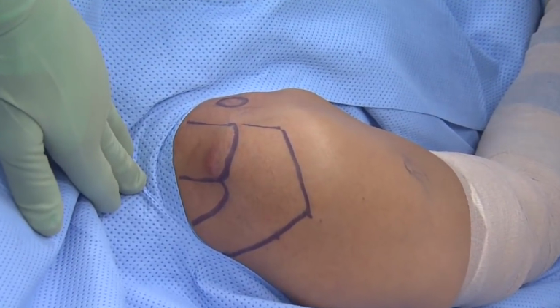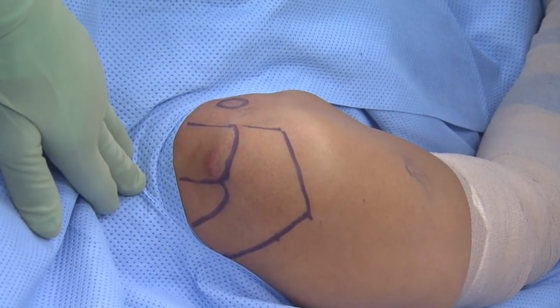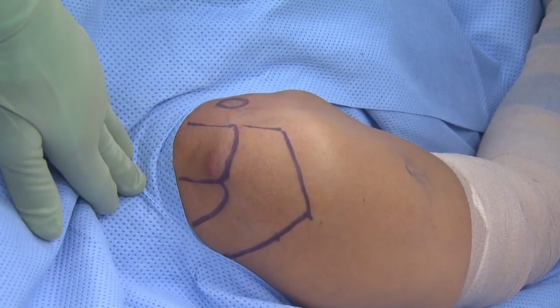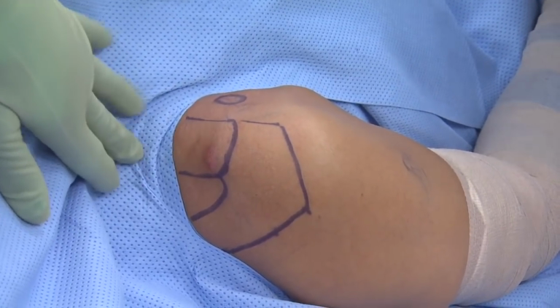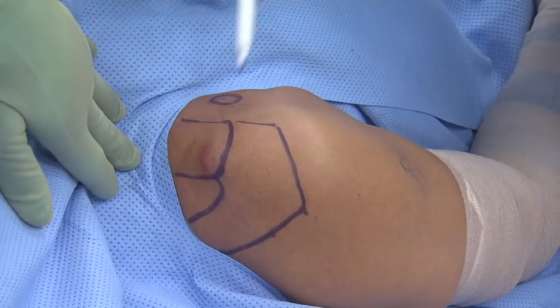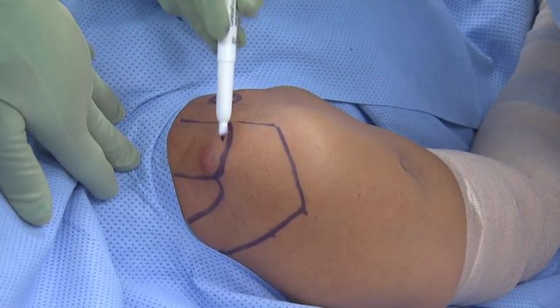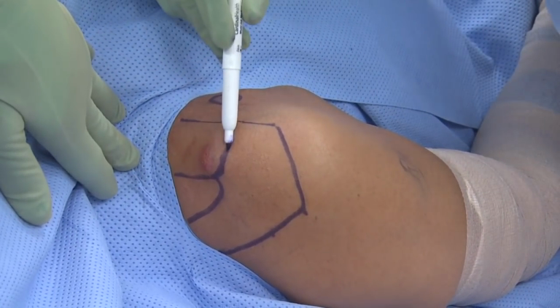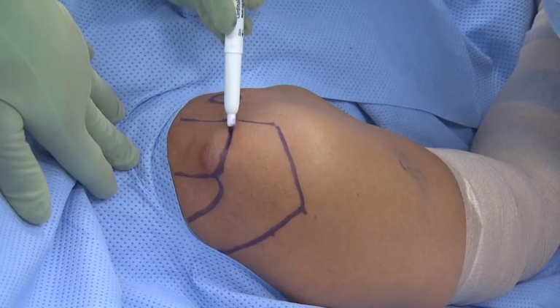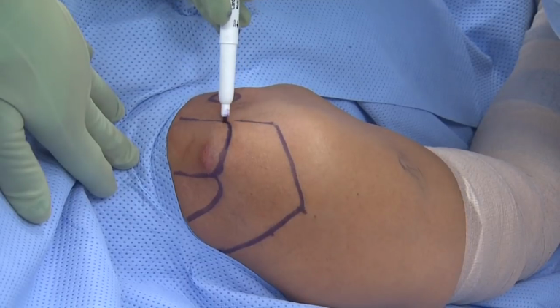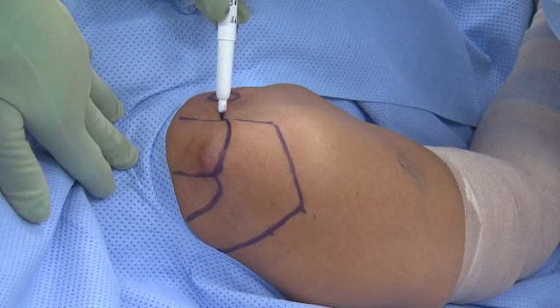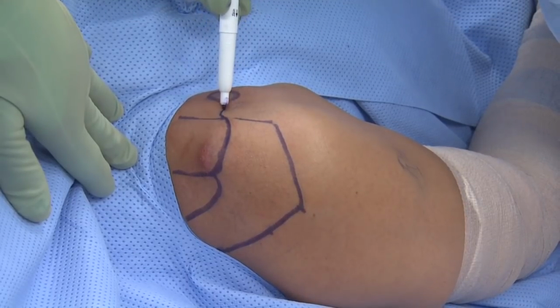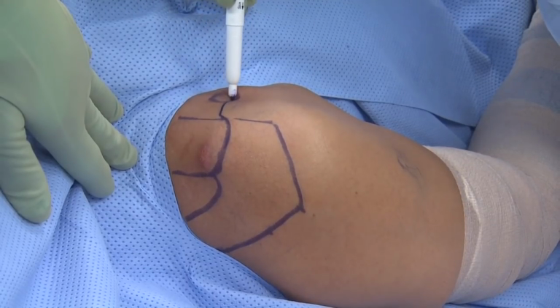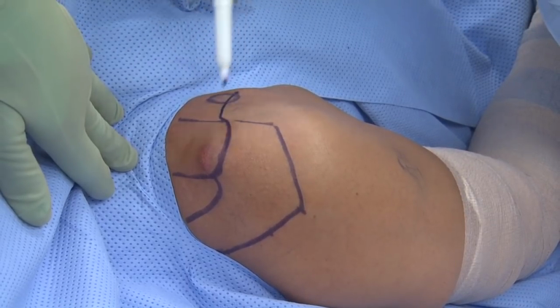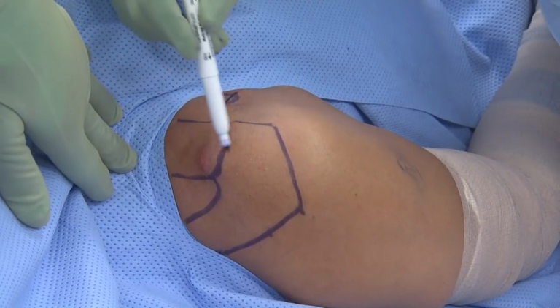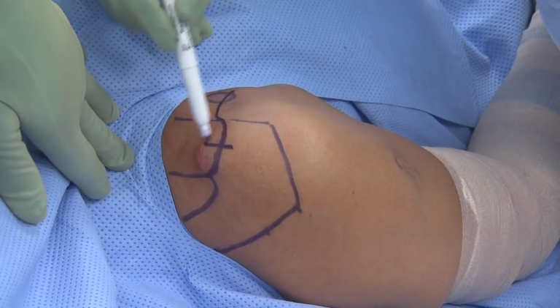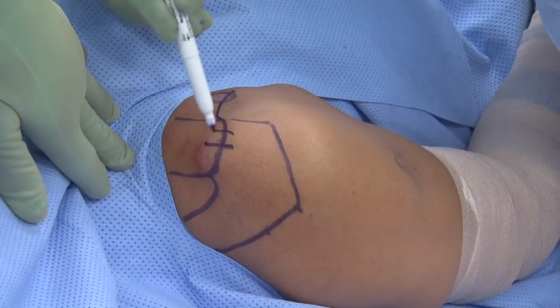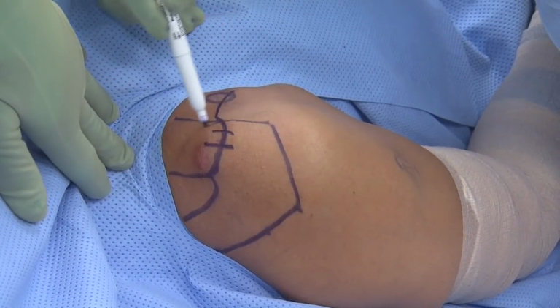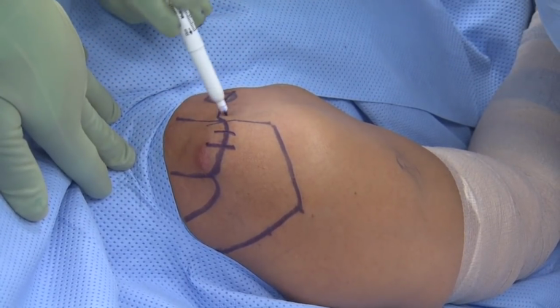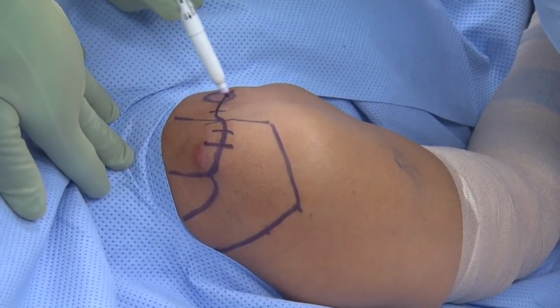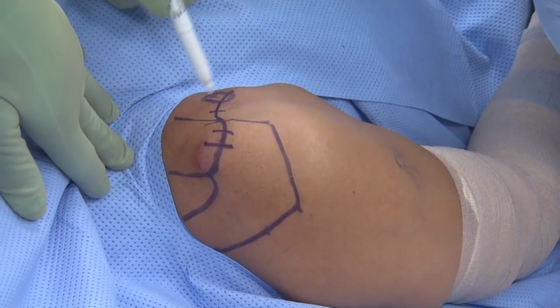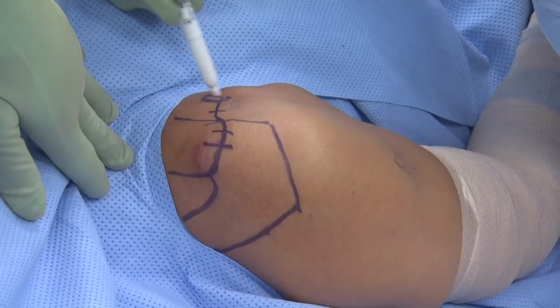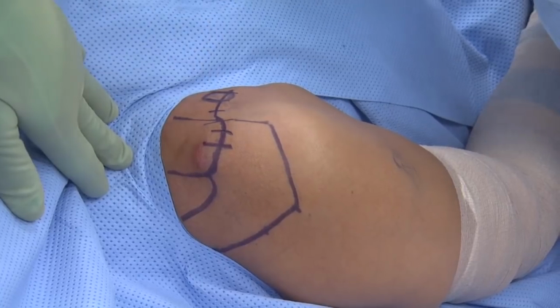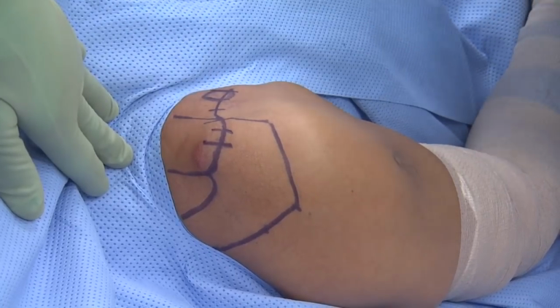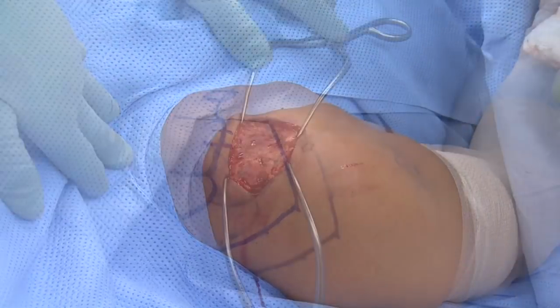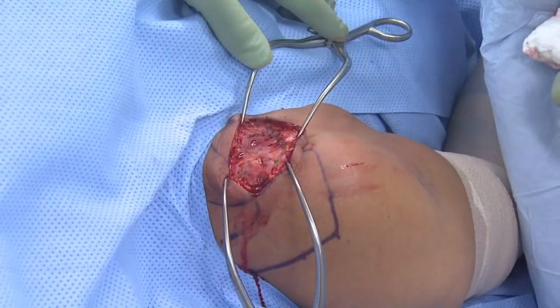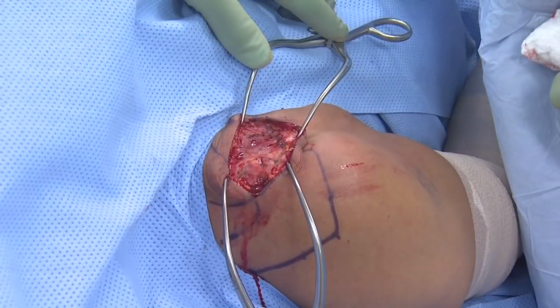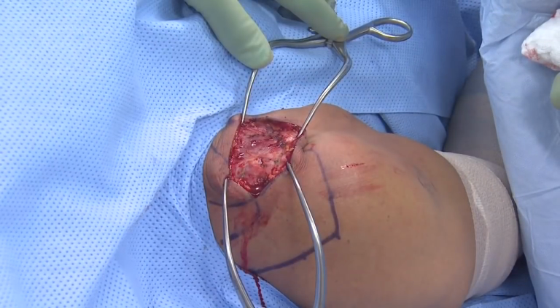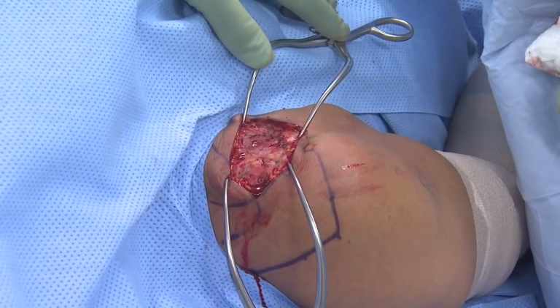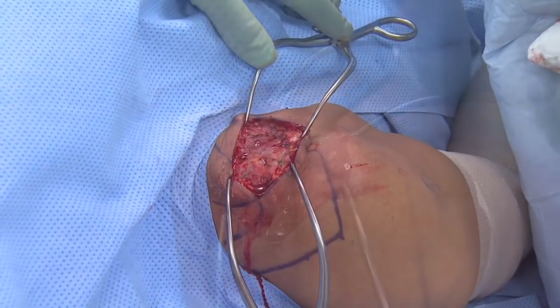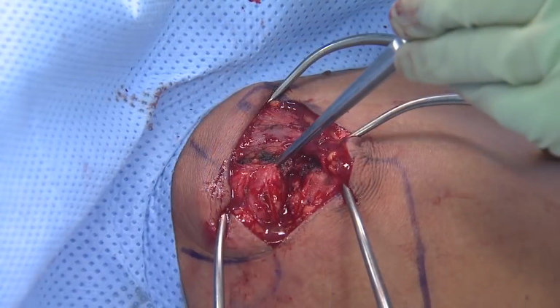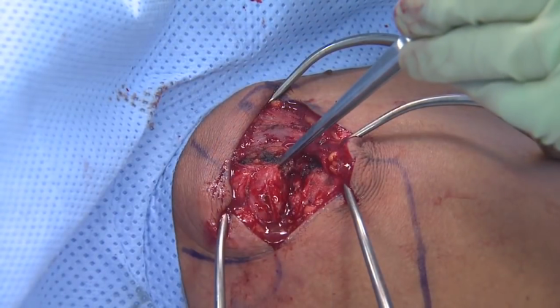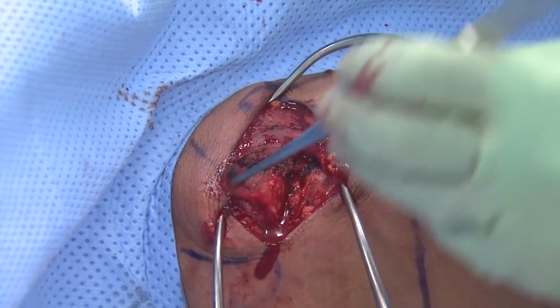Taking many steps to do this. This is showing the exposure. We do a curvilinear incision along the AC joint and then down toward the coracoid. It's not a big incision, but it allows us to spread tissues and get down to where we want to go.